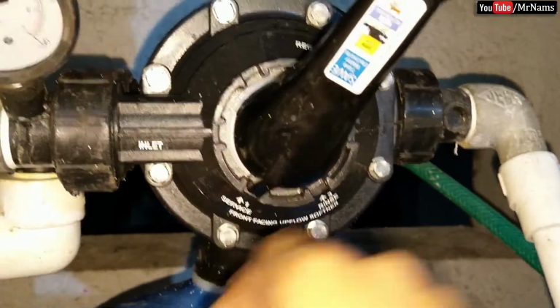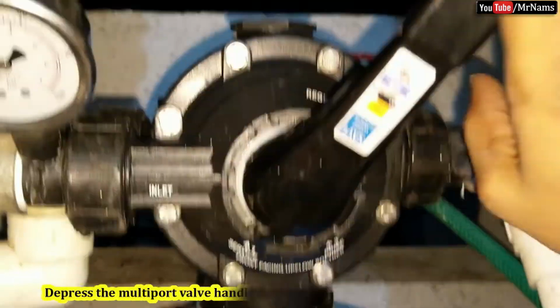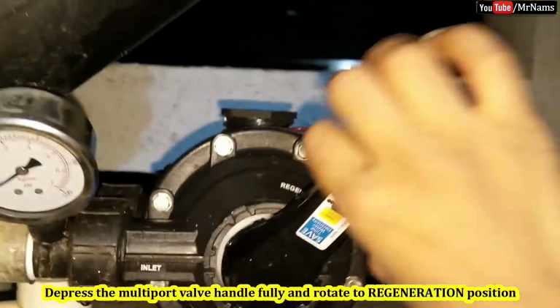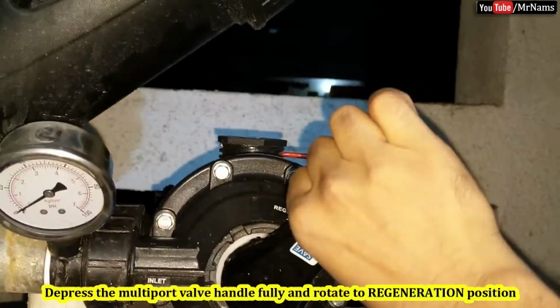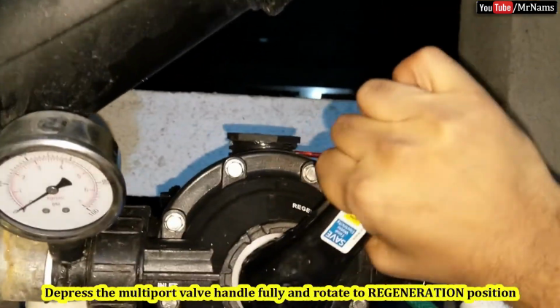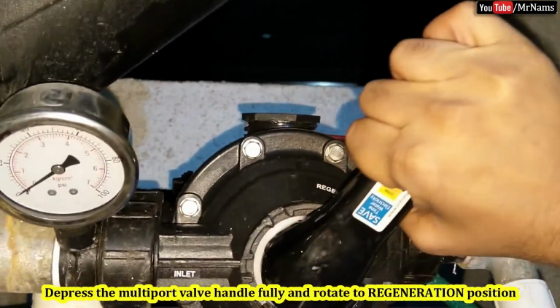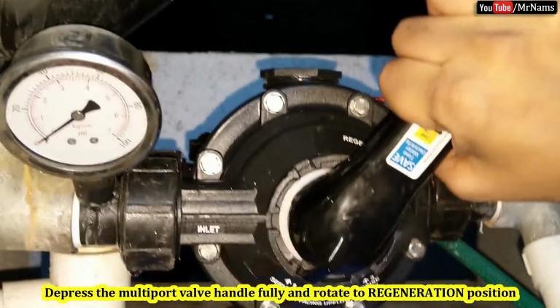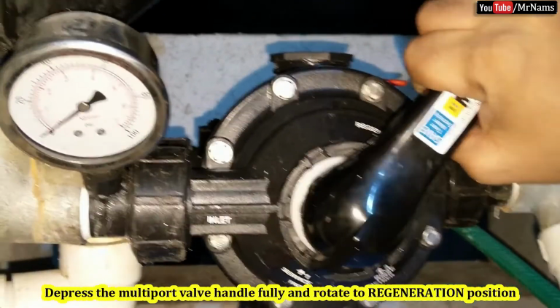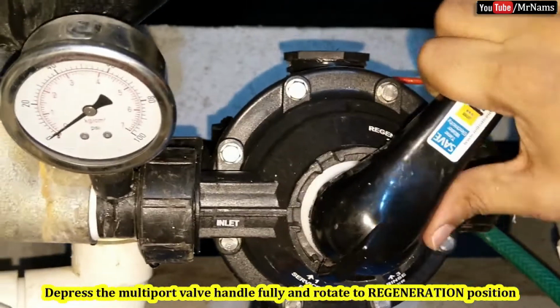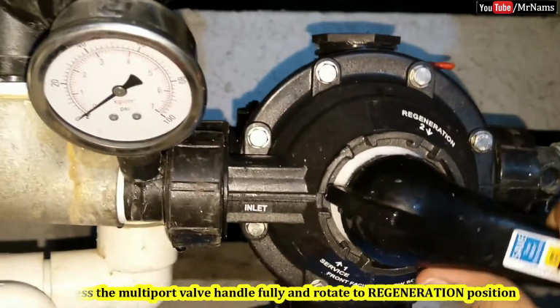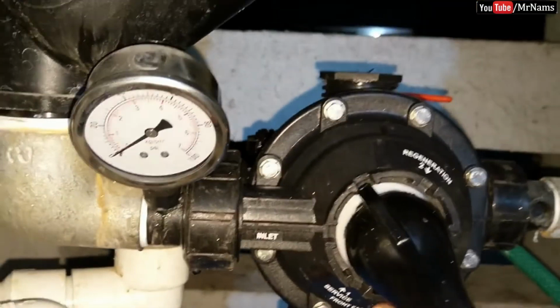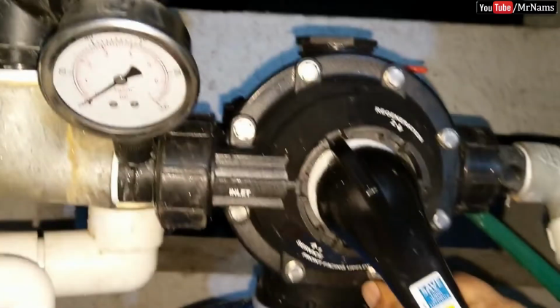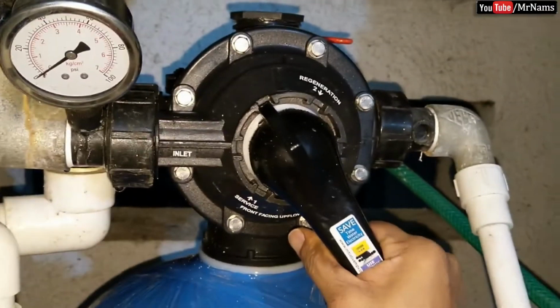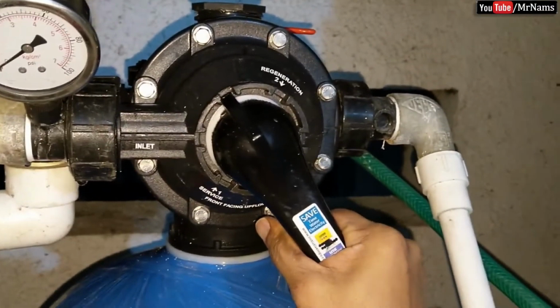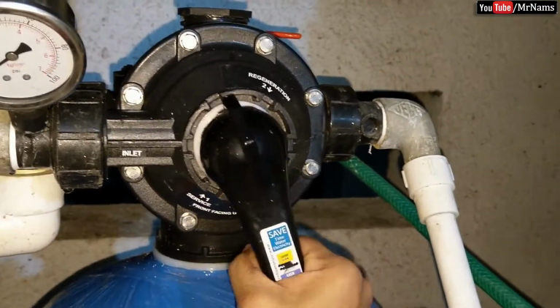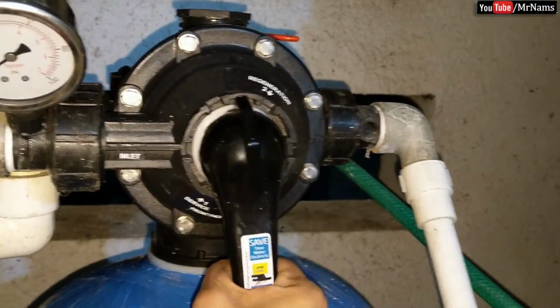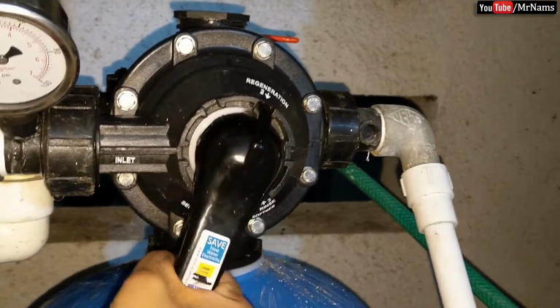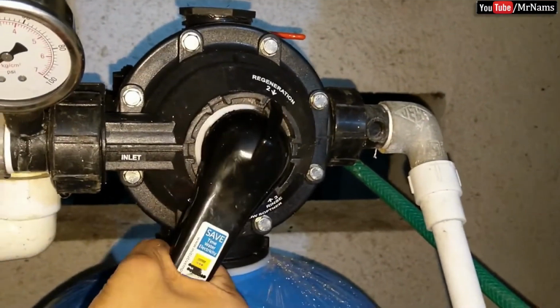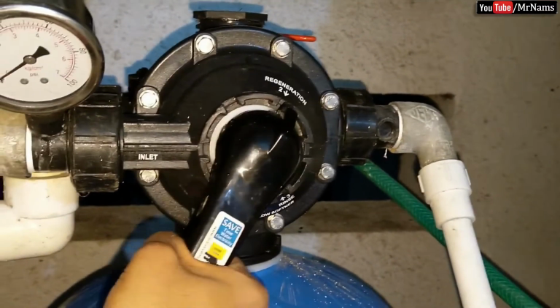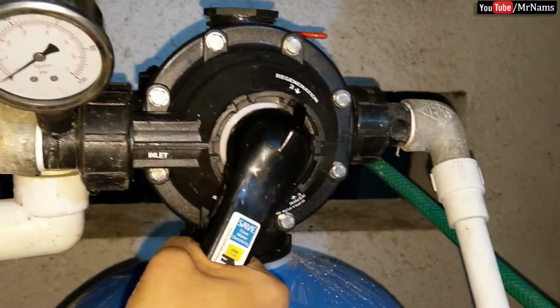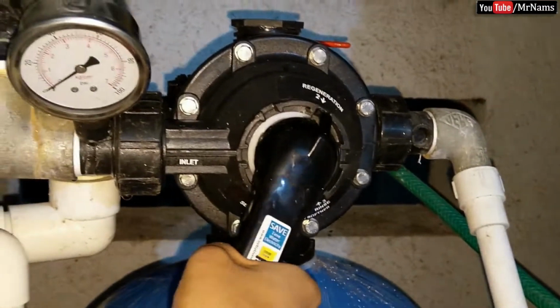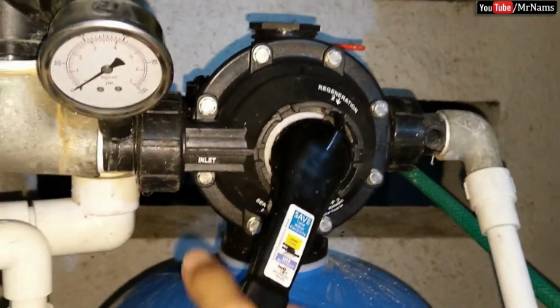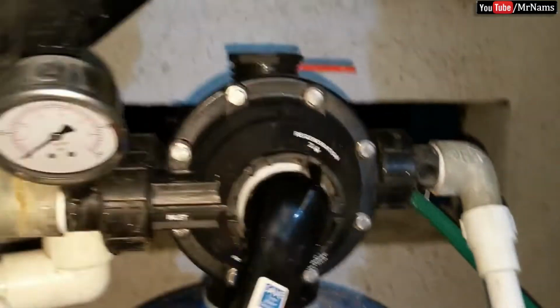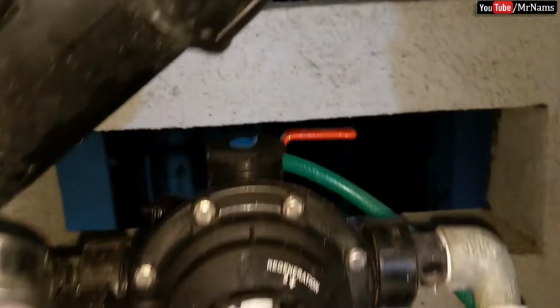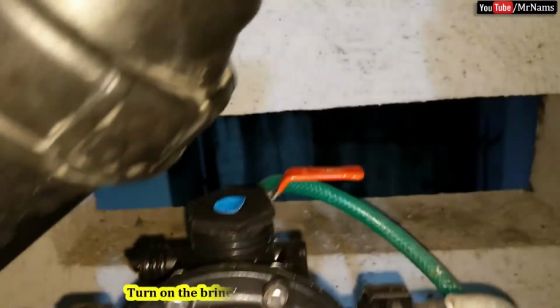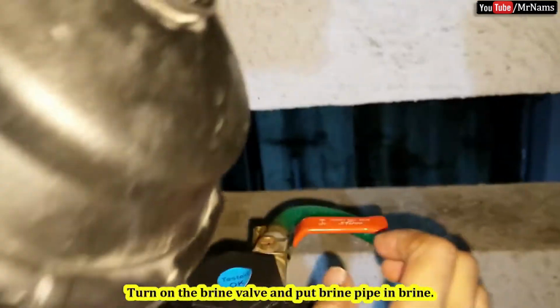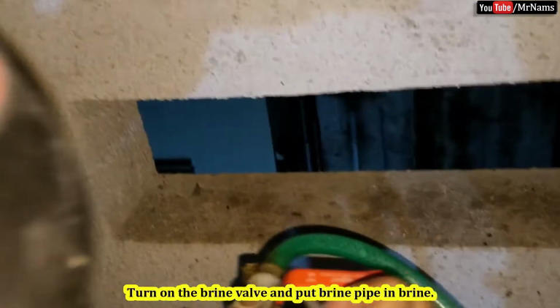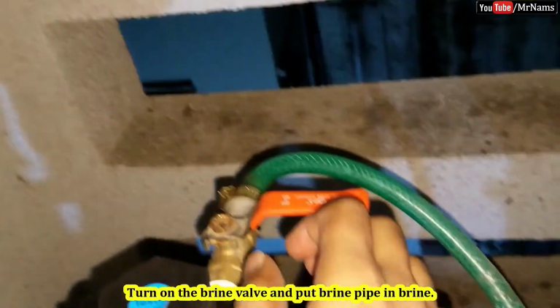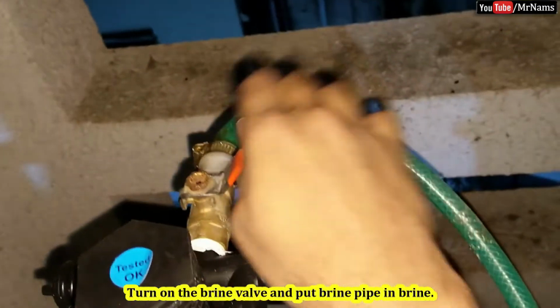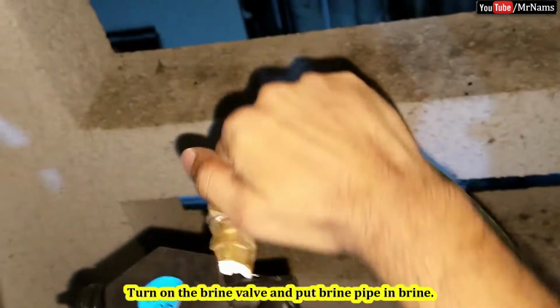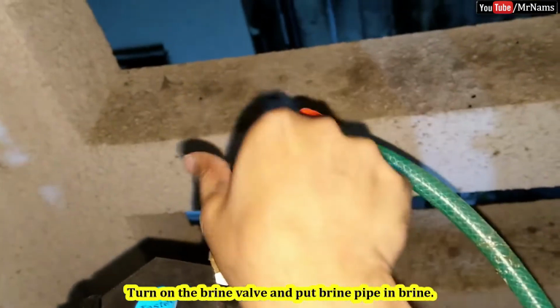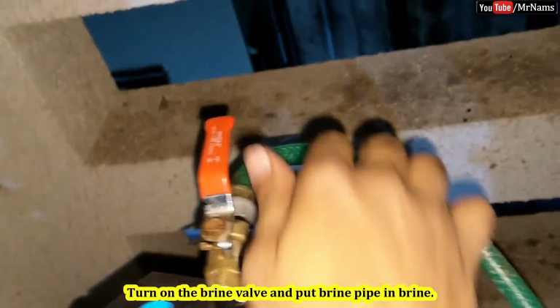Depress the multi-port valve handle fully and rotate to the regeneration position. Turn on the brine valve and put the brine pipe in the brine.